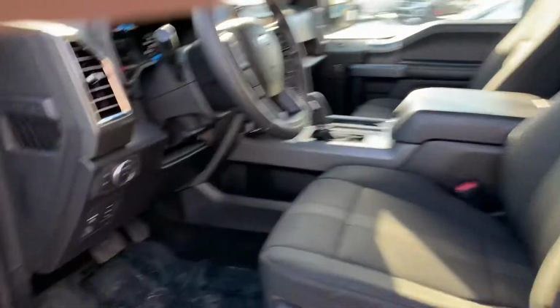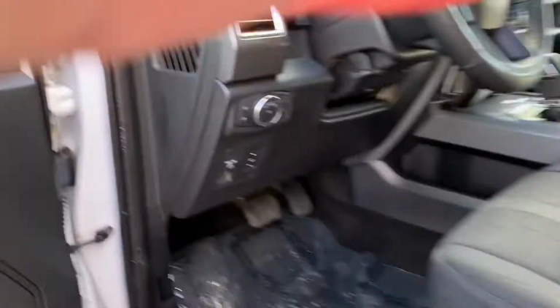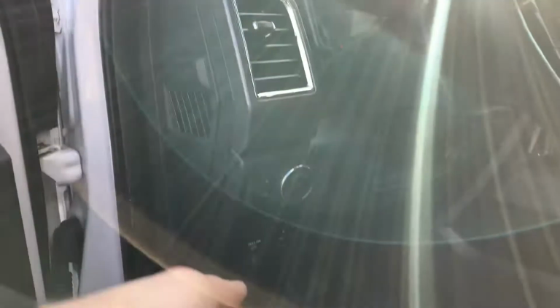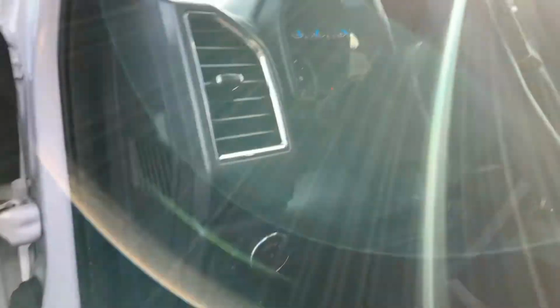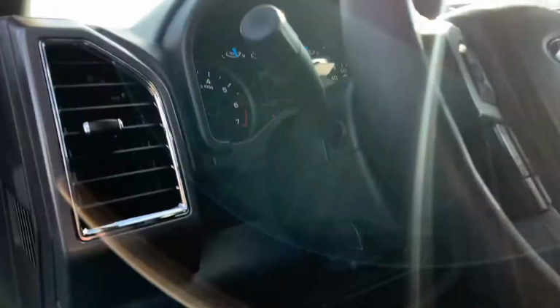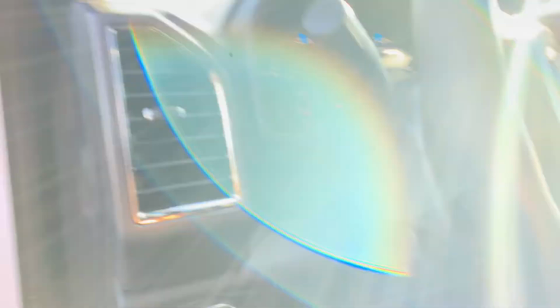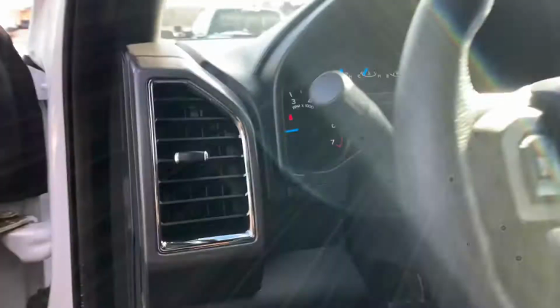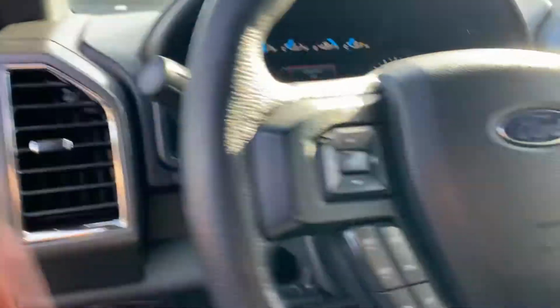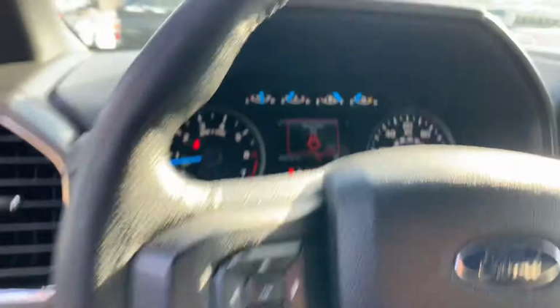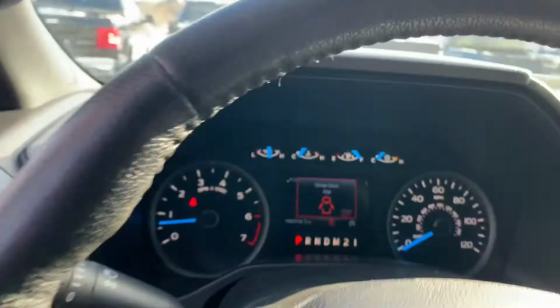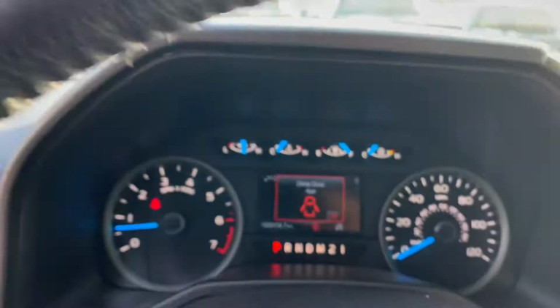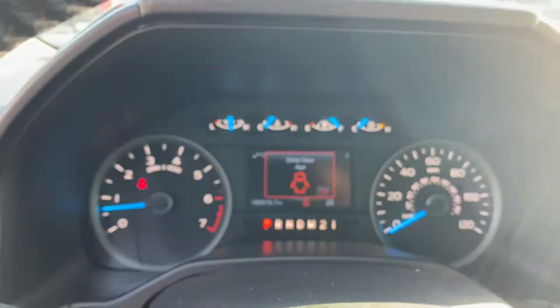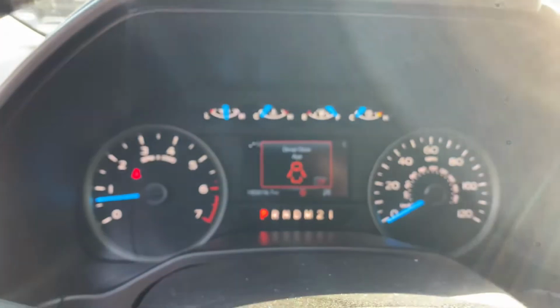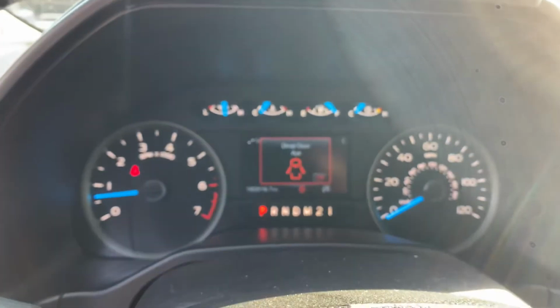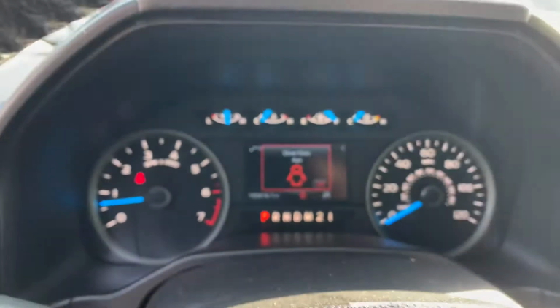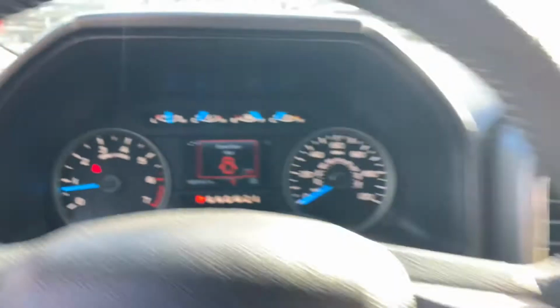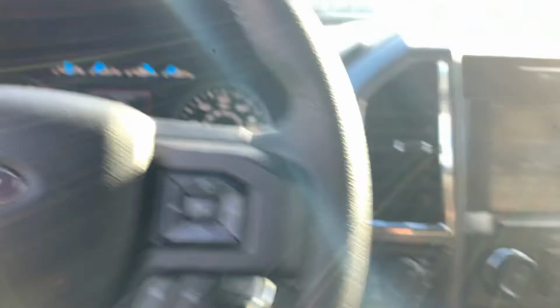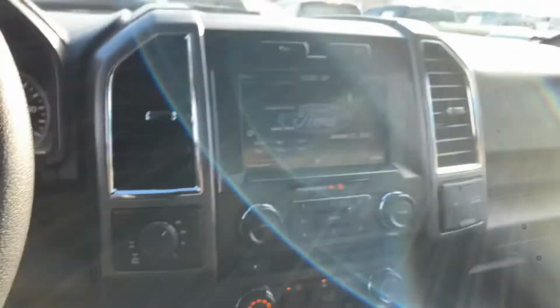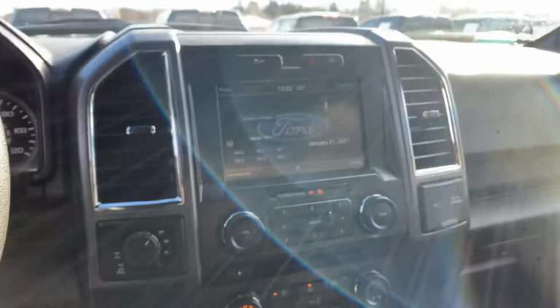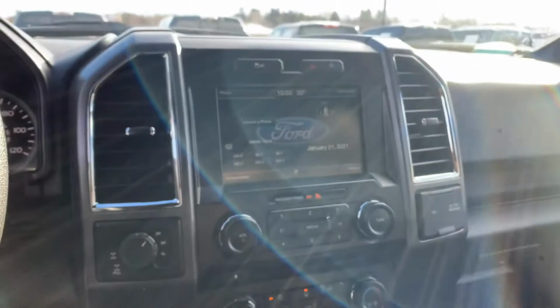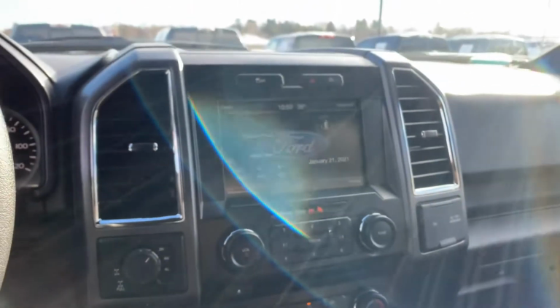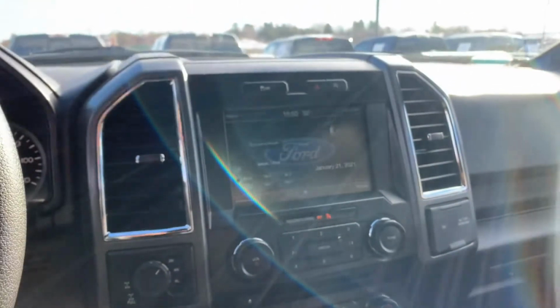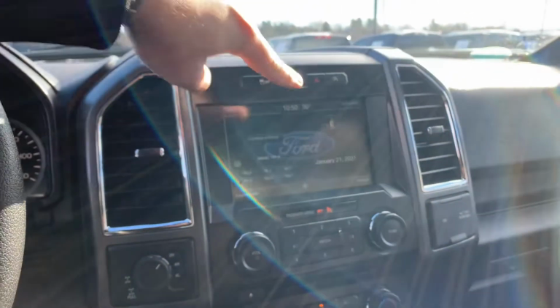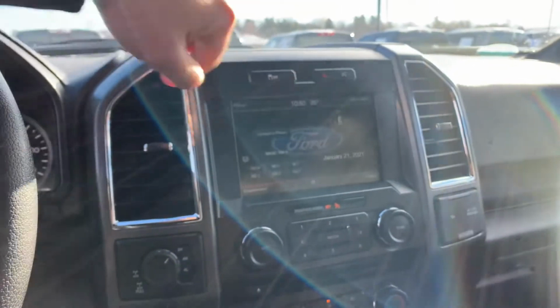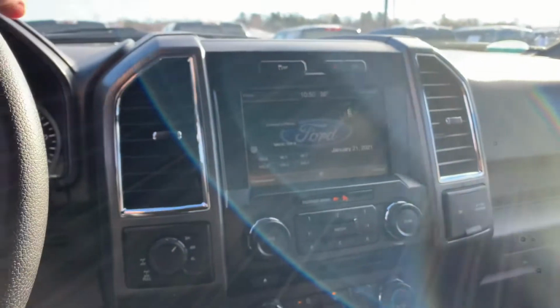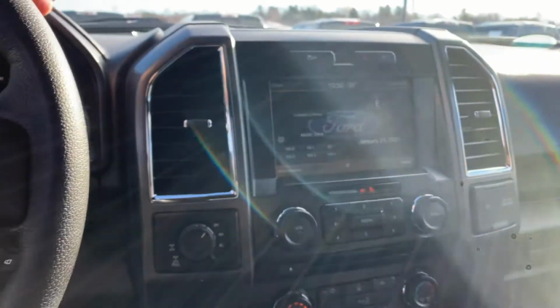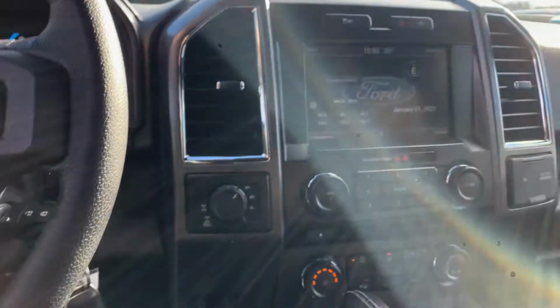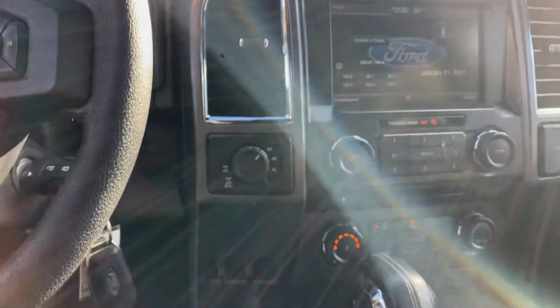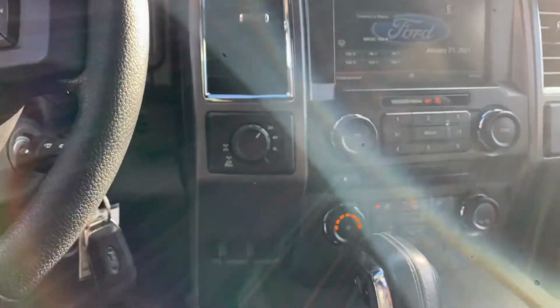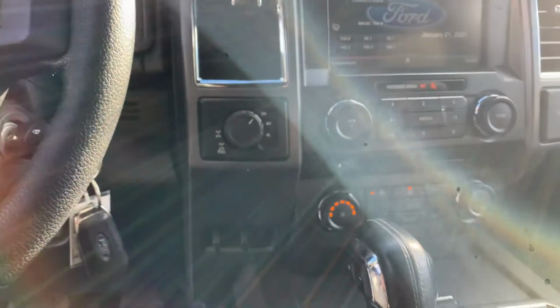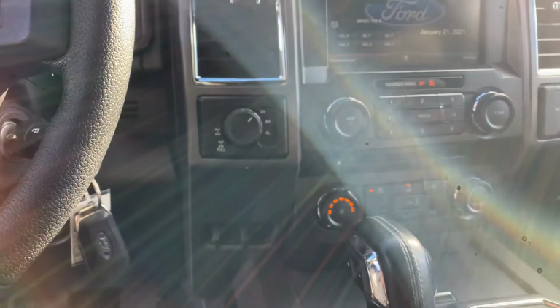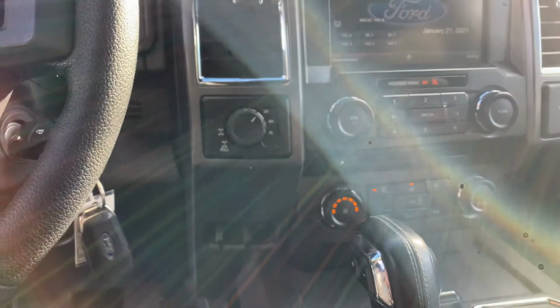Bluetooth, electric rear parking brake, adjustable pedals. Look at this thing. Full tank of gas. Navigation compass, locking diff, full trailer brake.